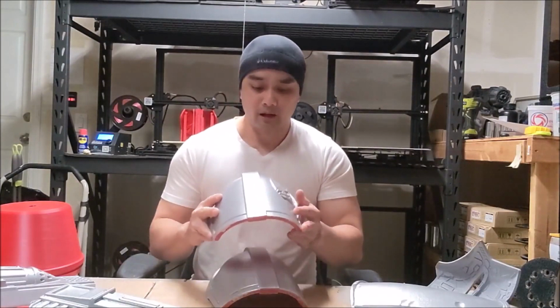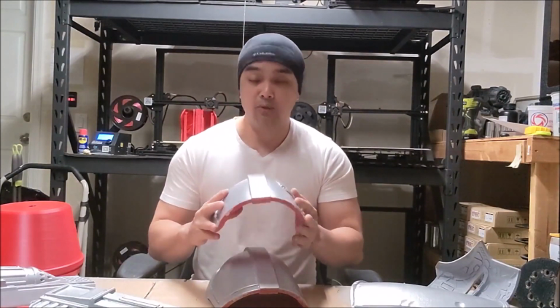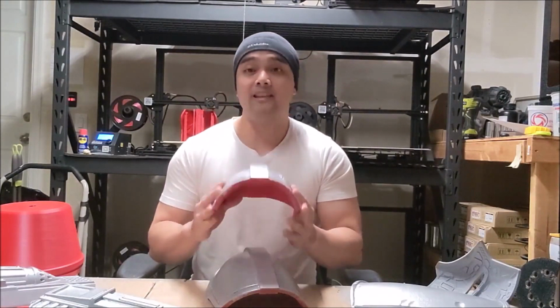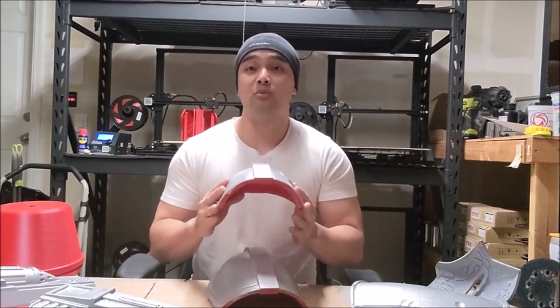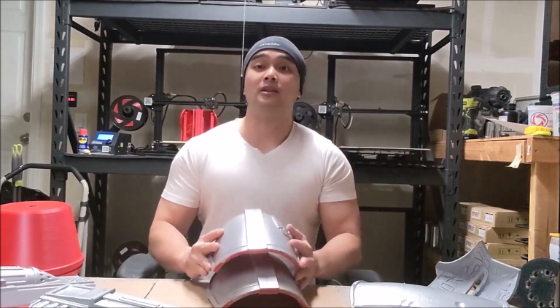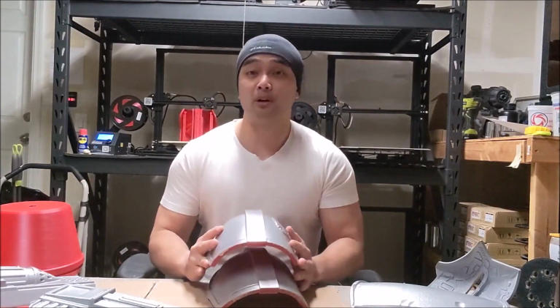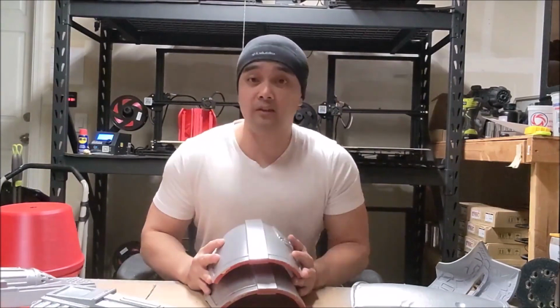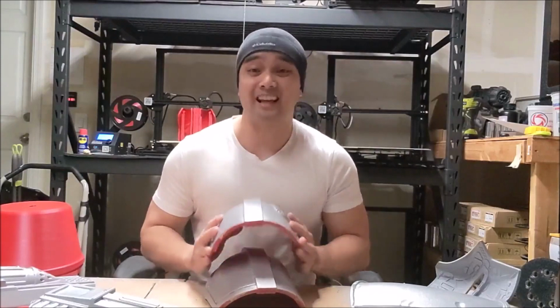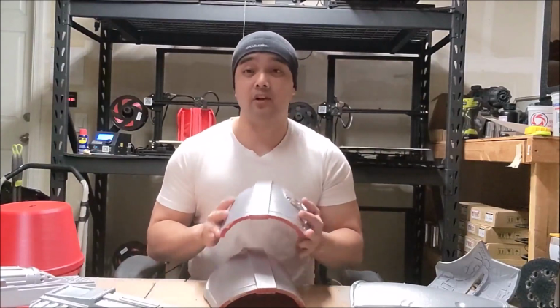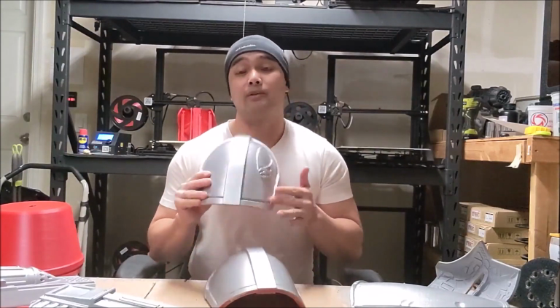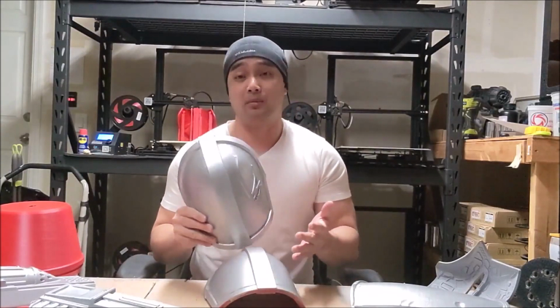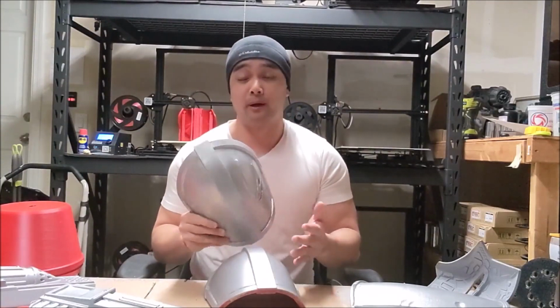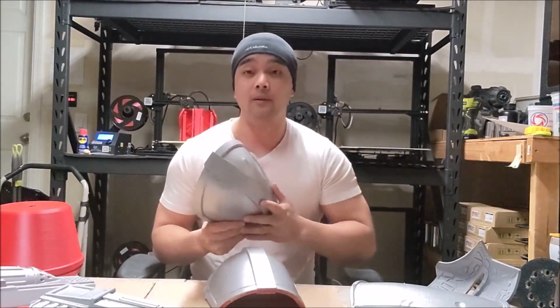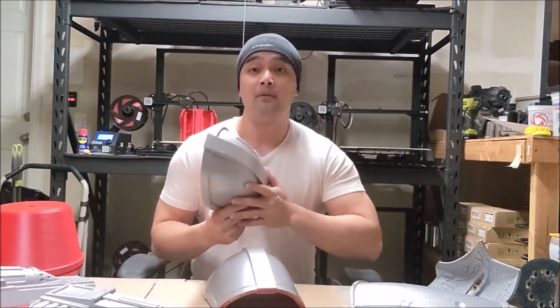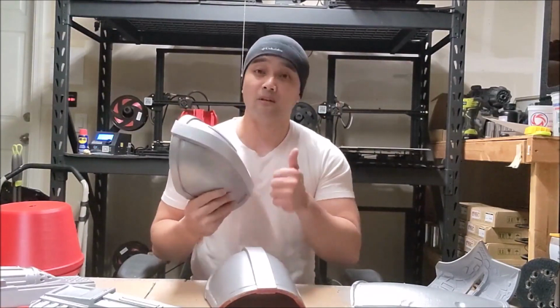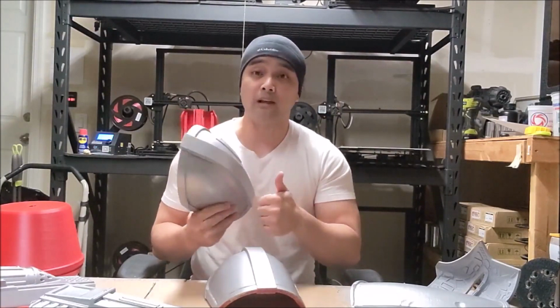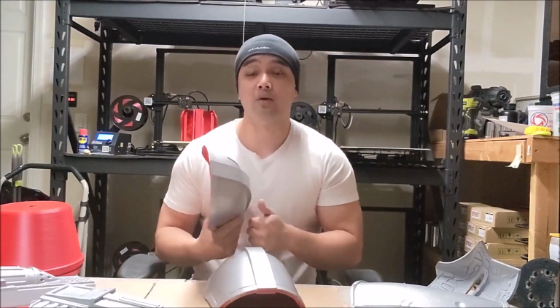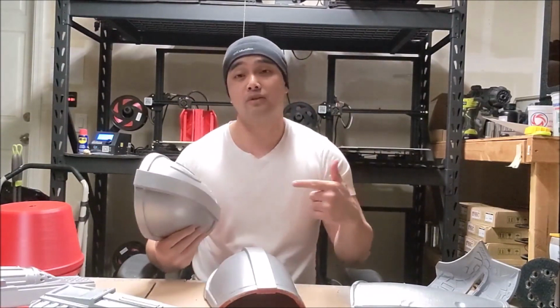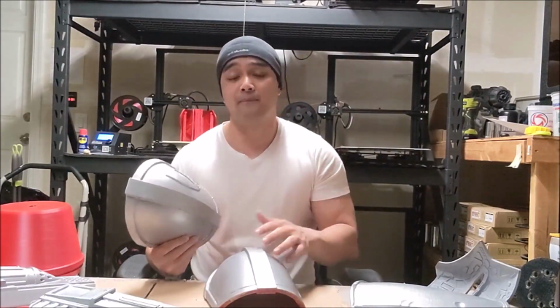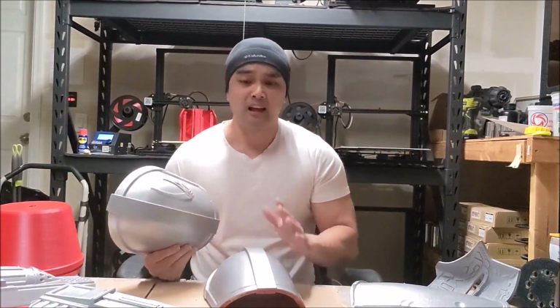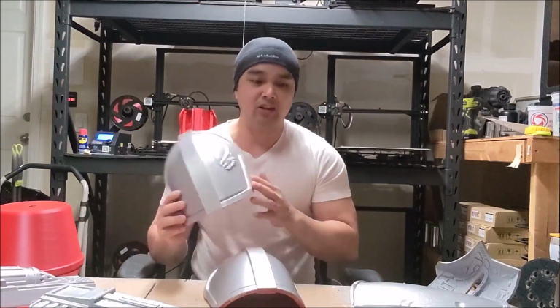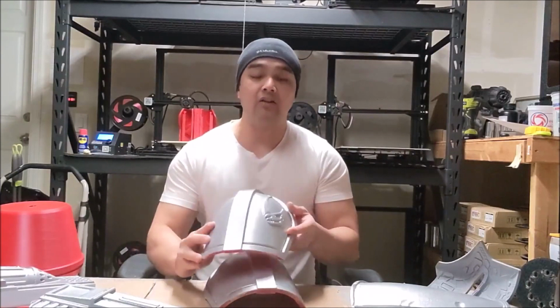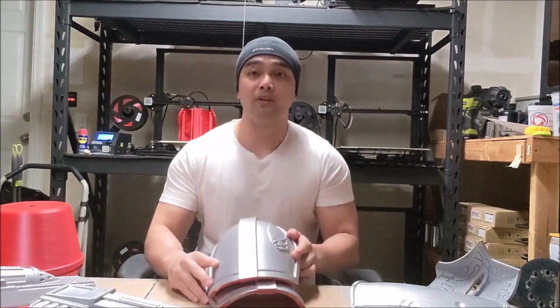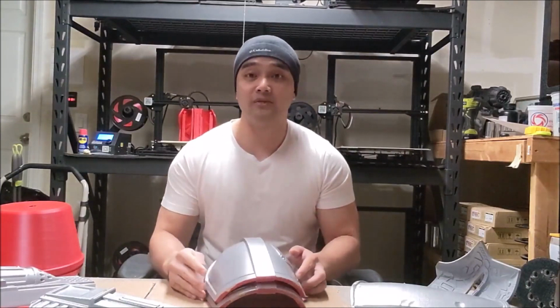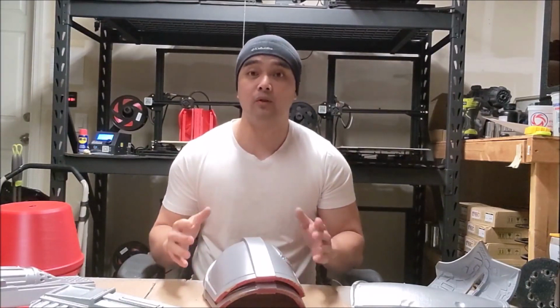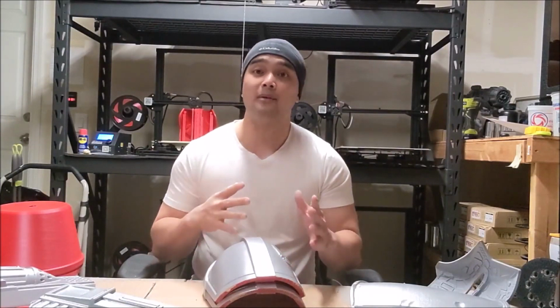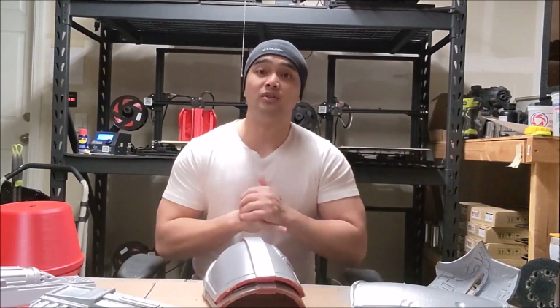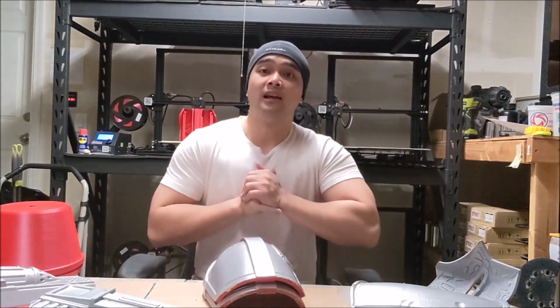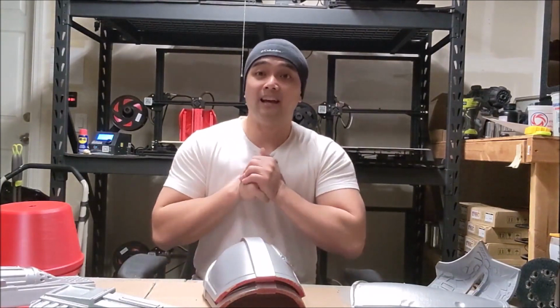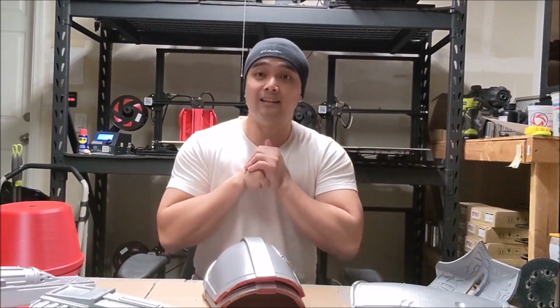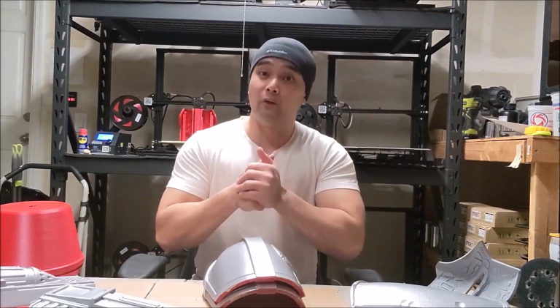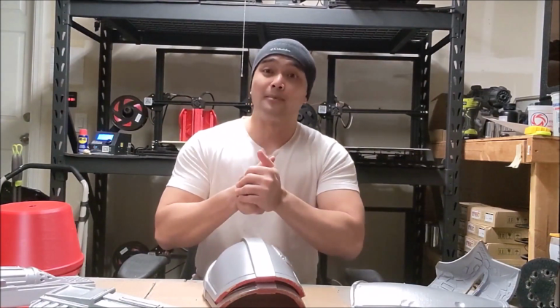So I just want to say thank you so much for watching. I appreciate it. If you guys liked this video and I was able to help you out at all, please give me a thumbs up down below. Make sure you subscribe, and I'll catch you guys later for the next video covering the thigh pieces and the forearms.